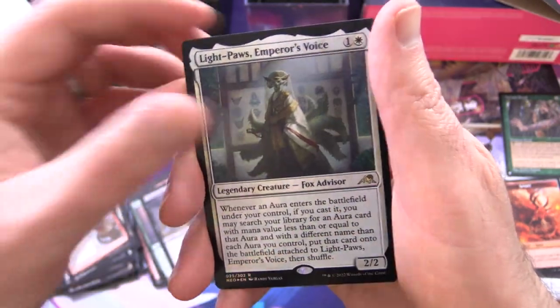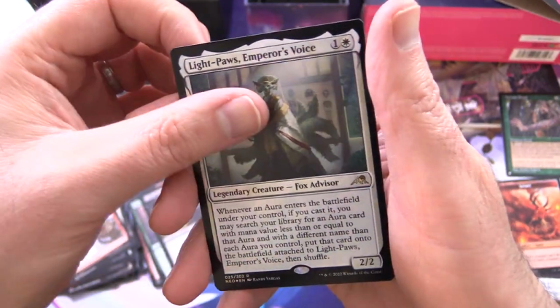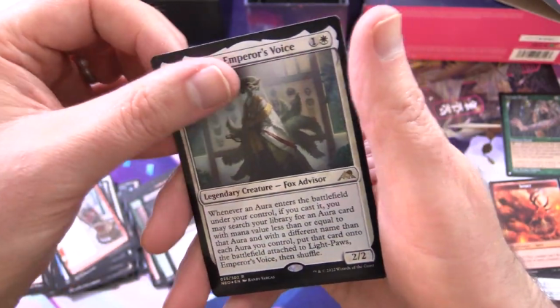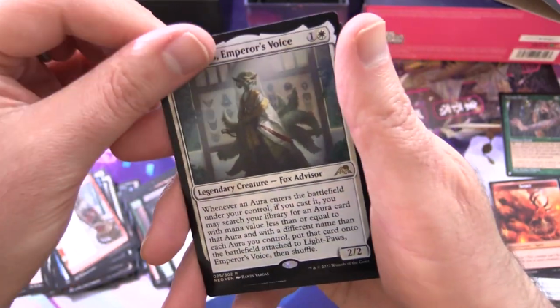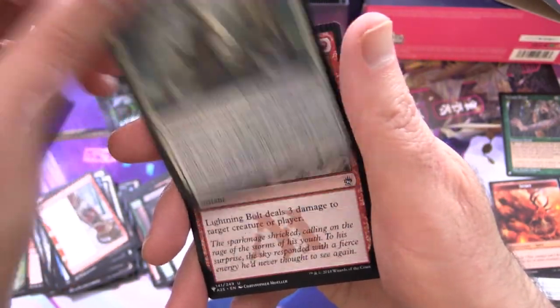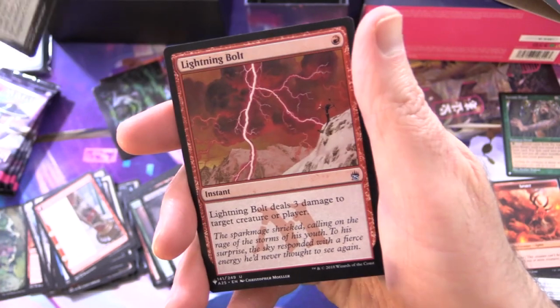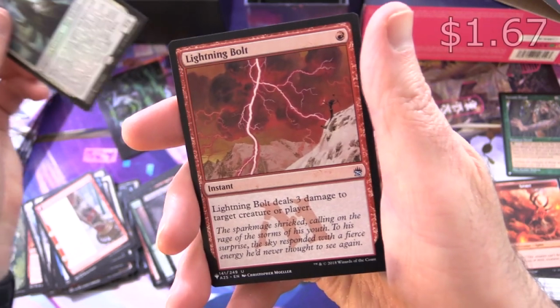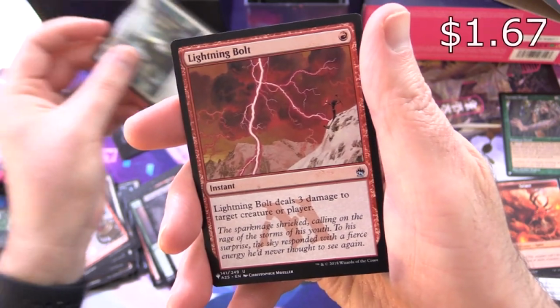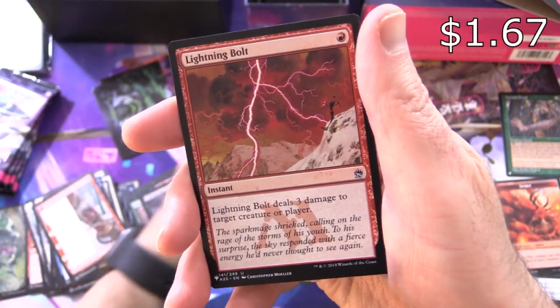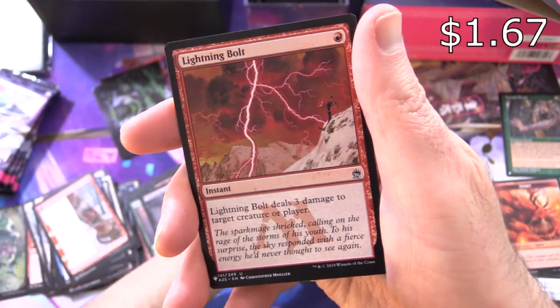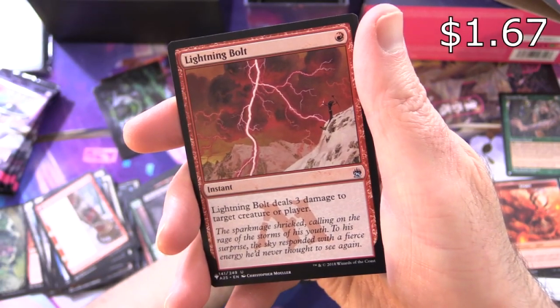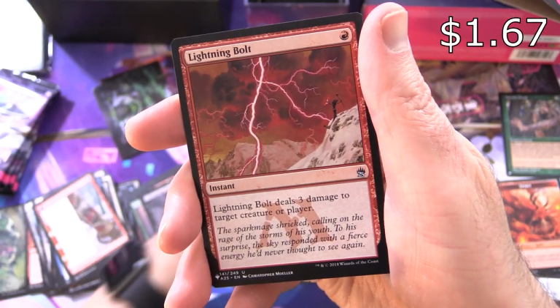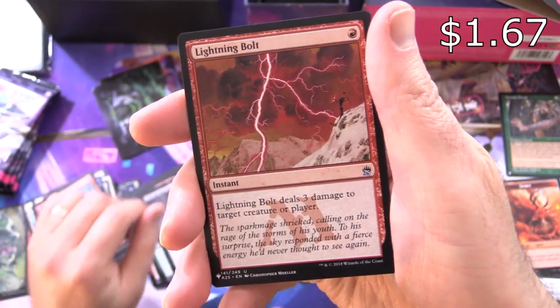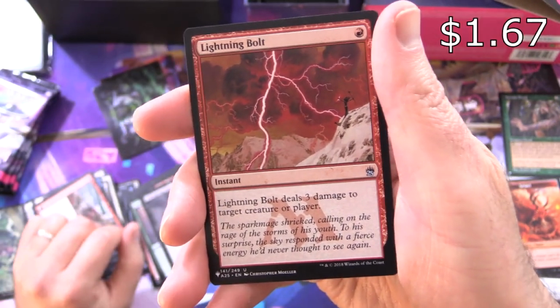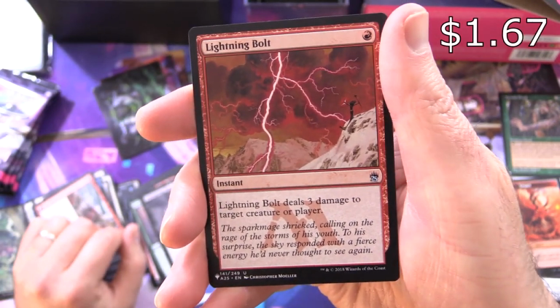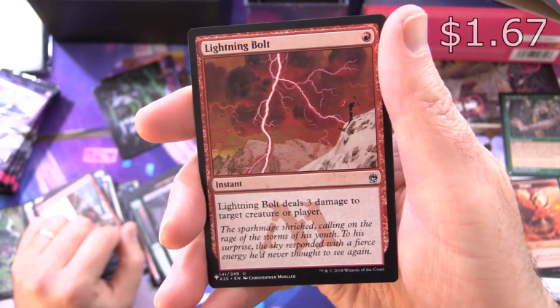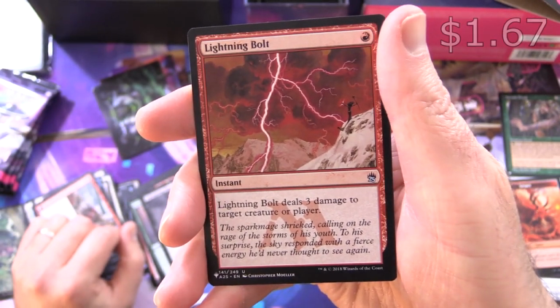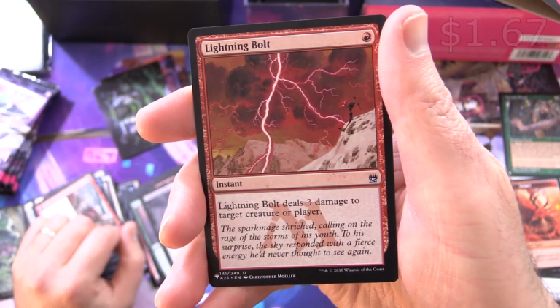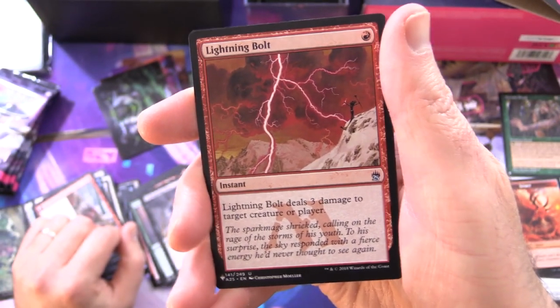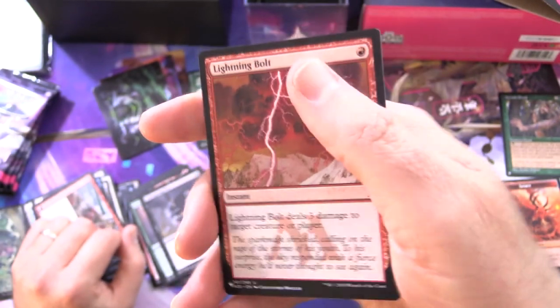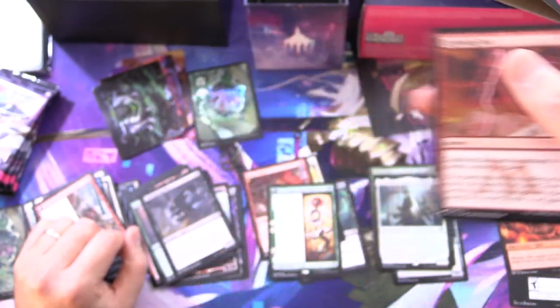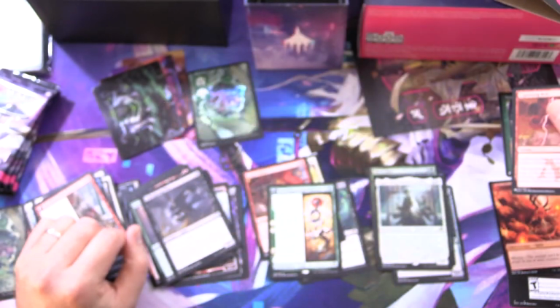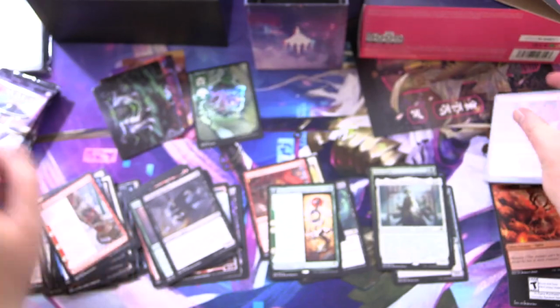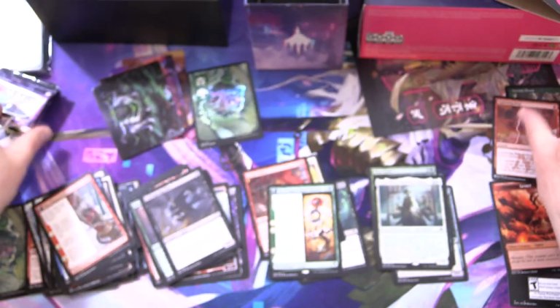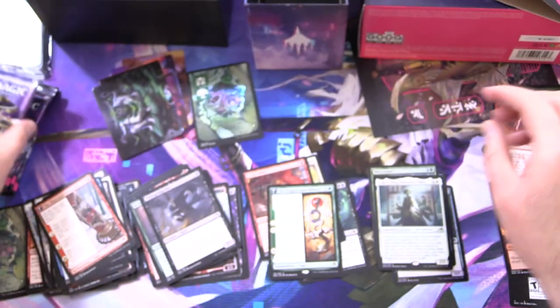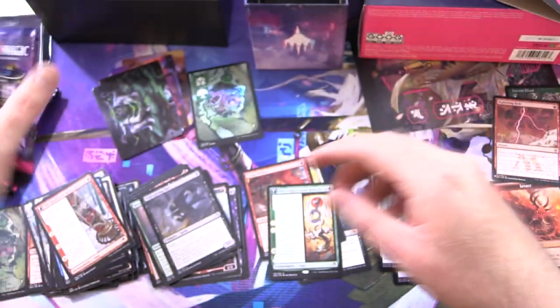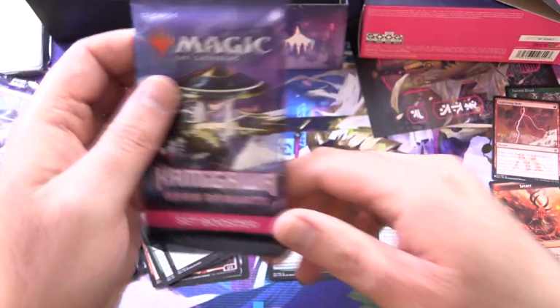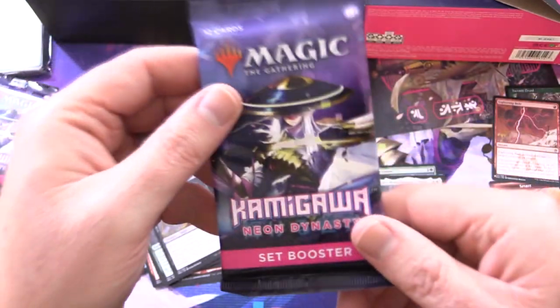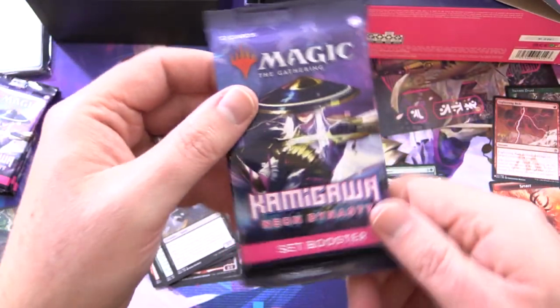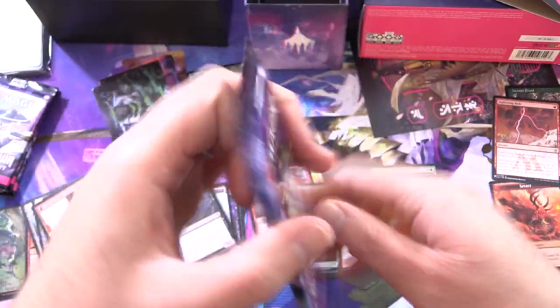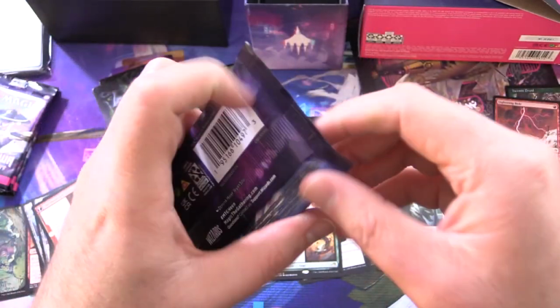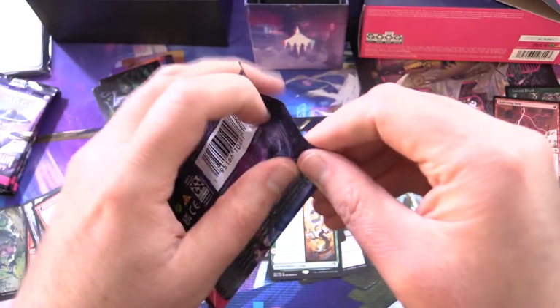And a Foil Rare — Light Paws Emperor's Voice. Will we get a list pull? We do! Lightning Bolt. That is not too shabby at all. Doing well for Zagrid.